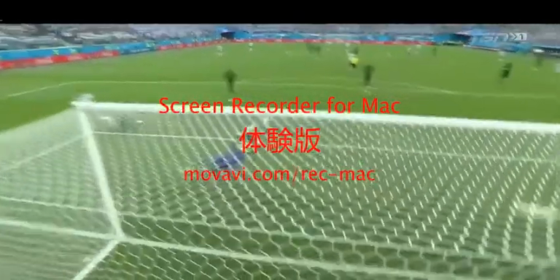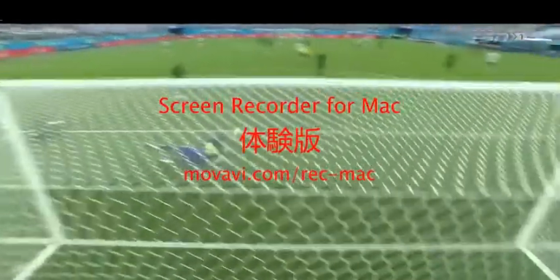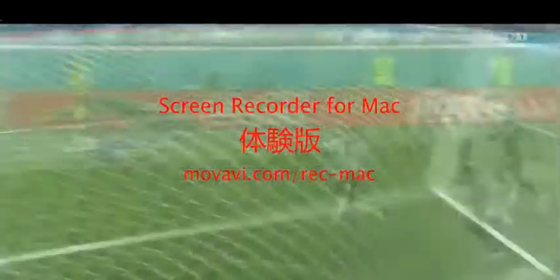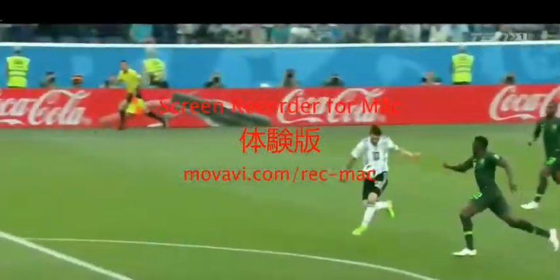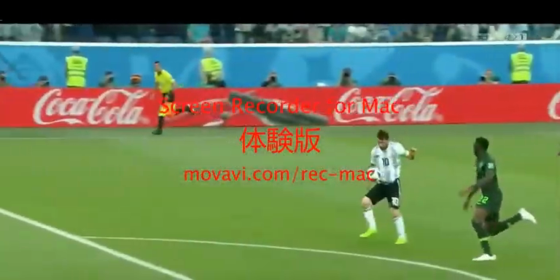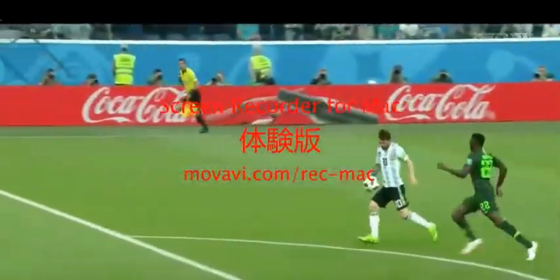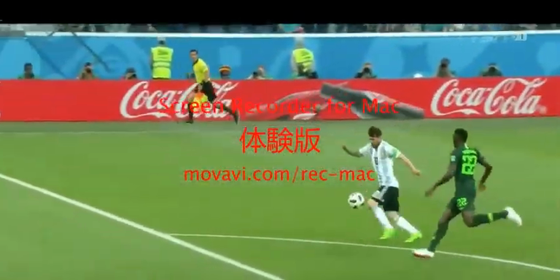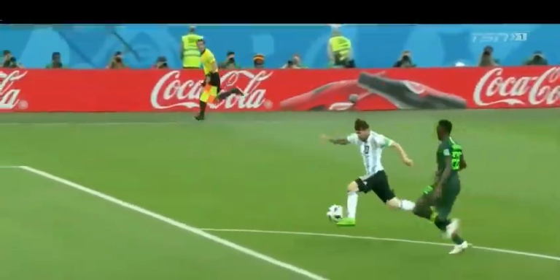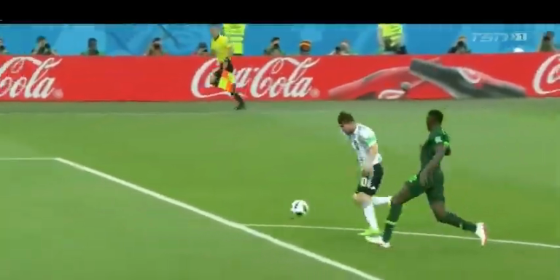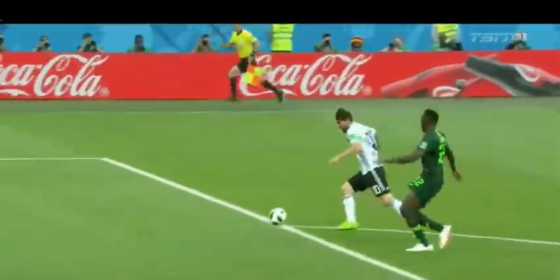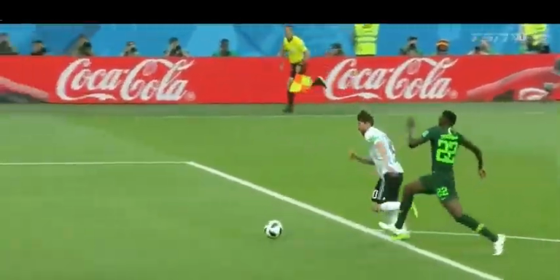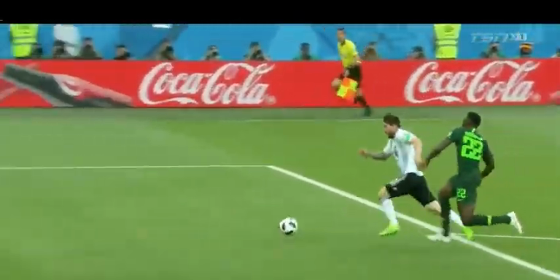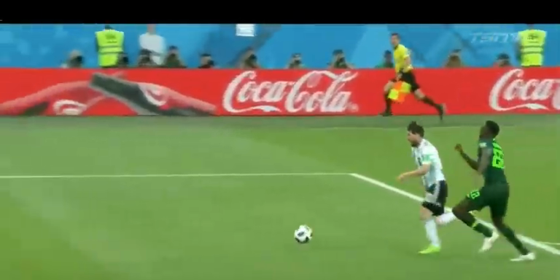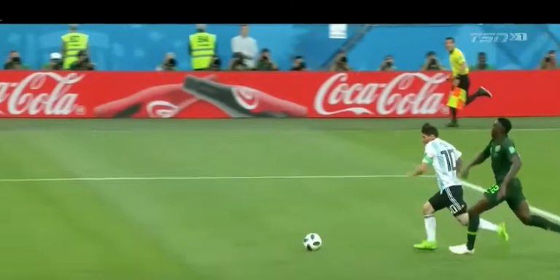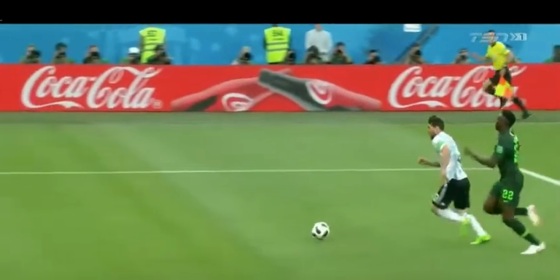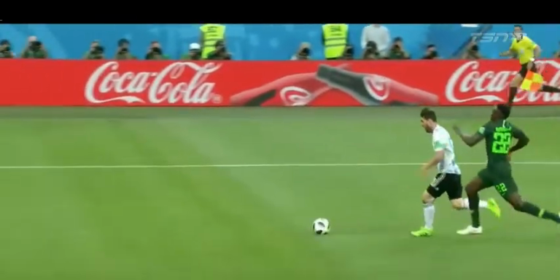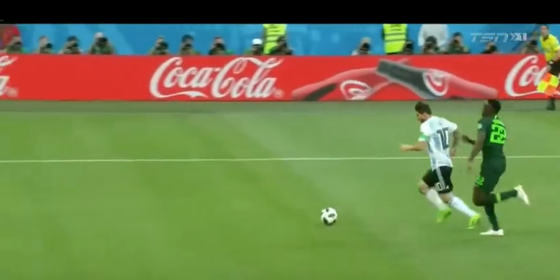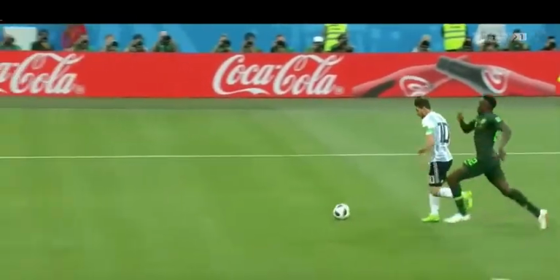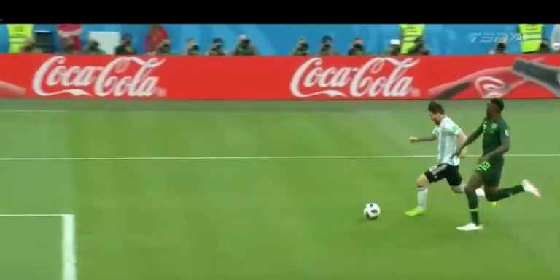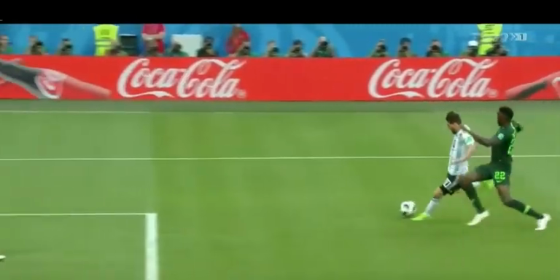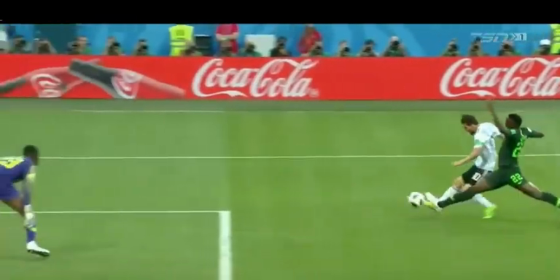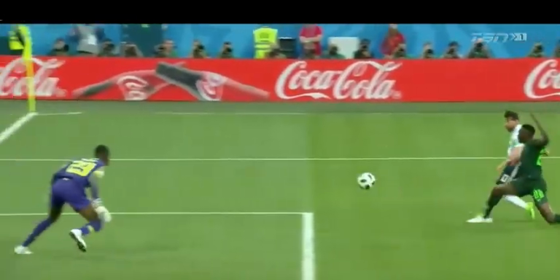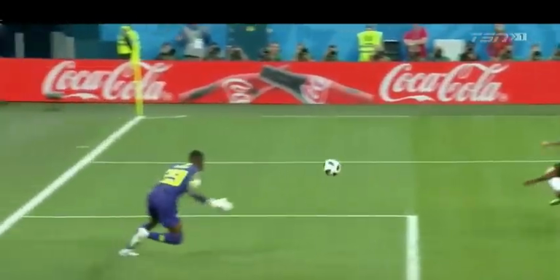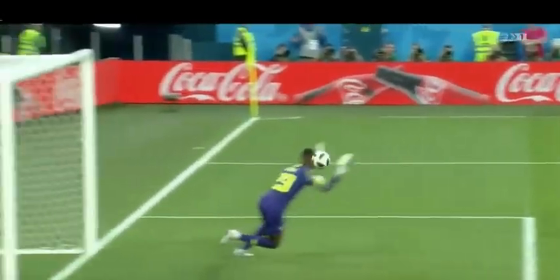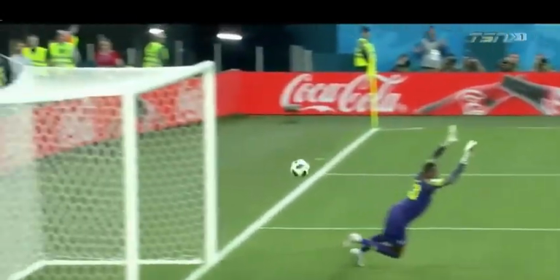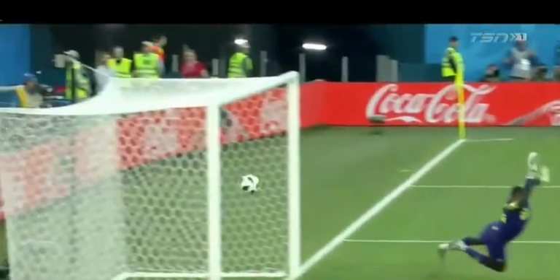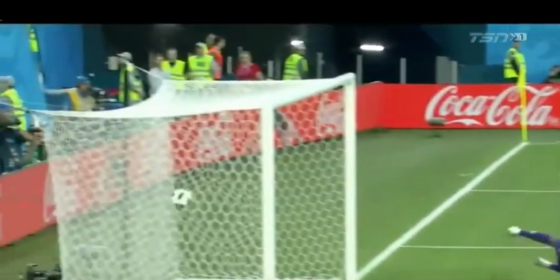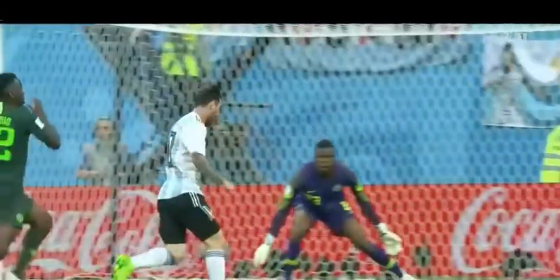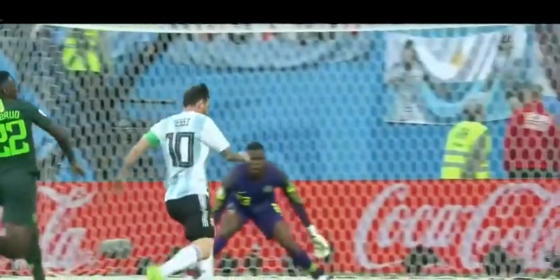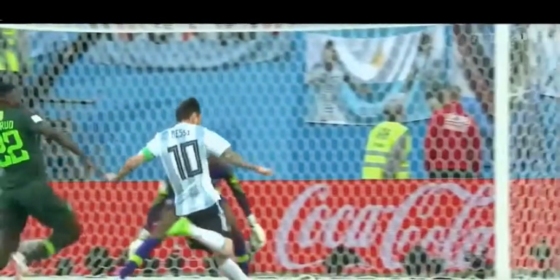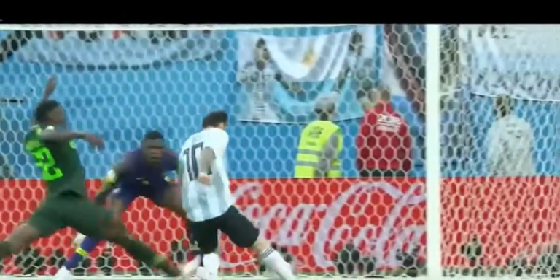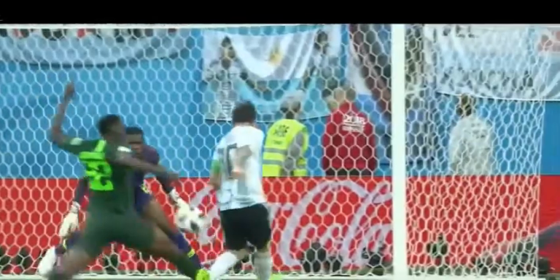Left foot, and then right foot finish in behind. Look at the touch here, just to take it away from Honorua the defender, and then right foot through the ball, giving the goalkeeper no chance.